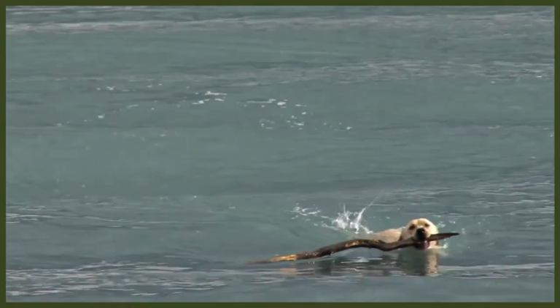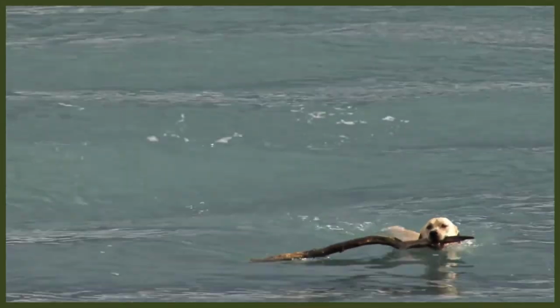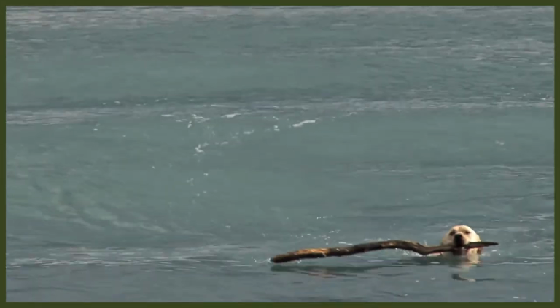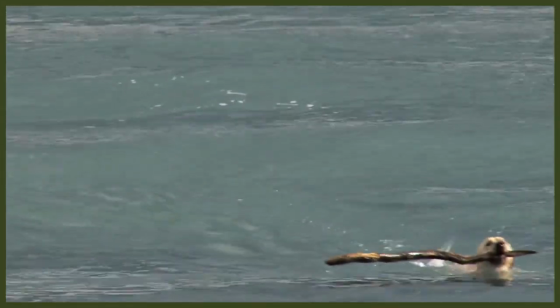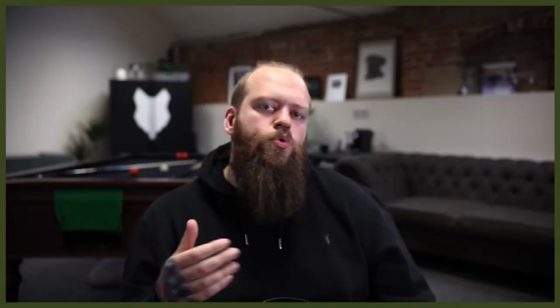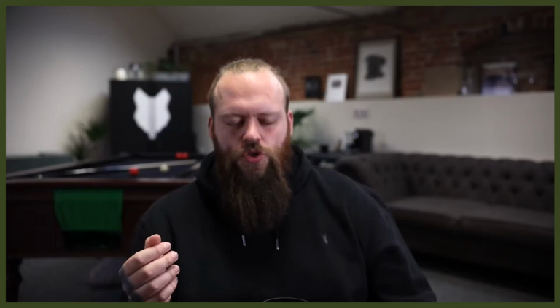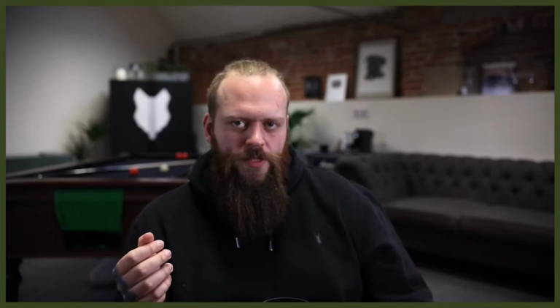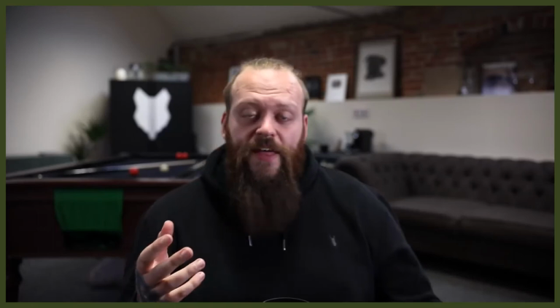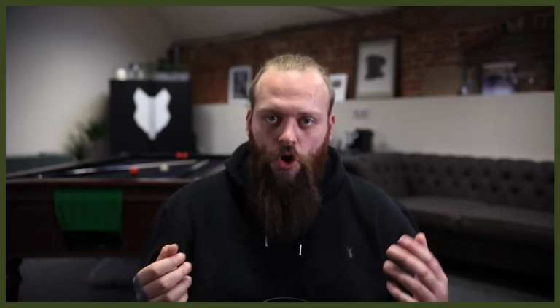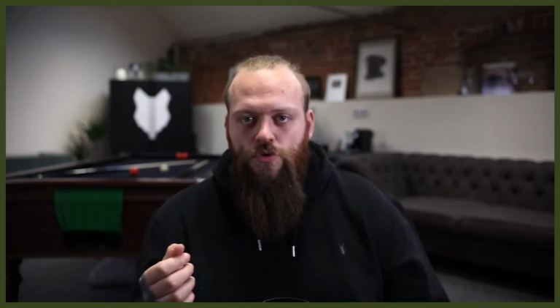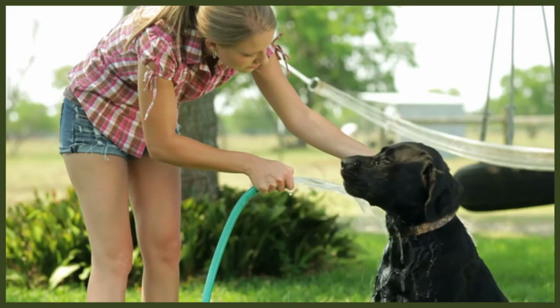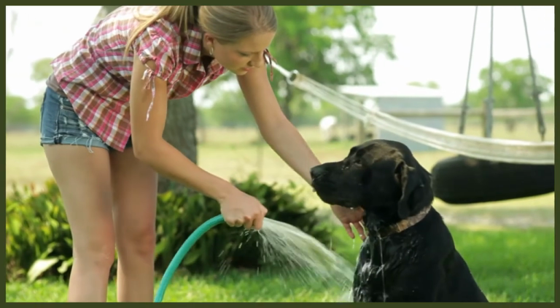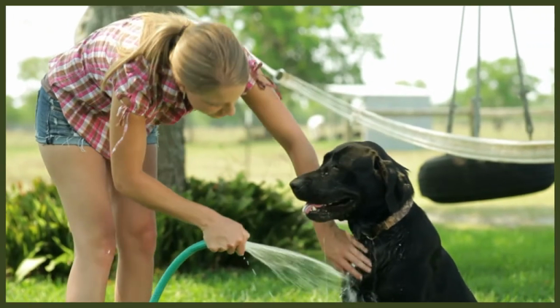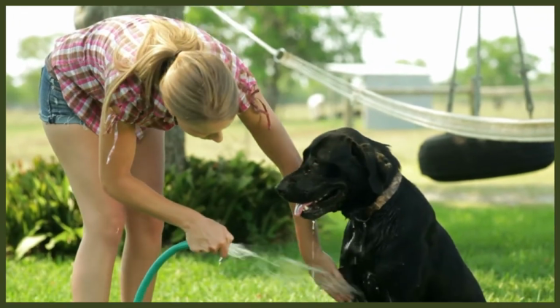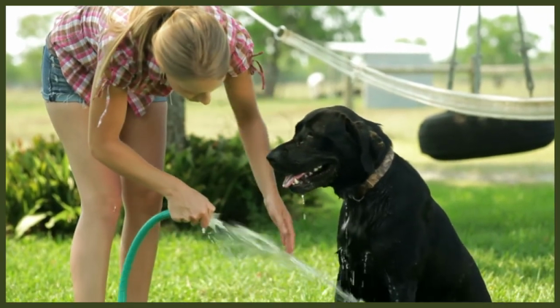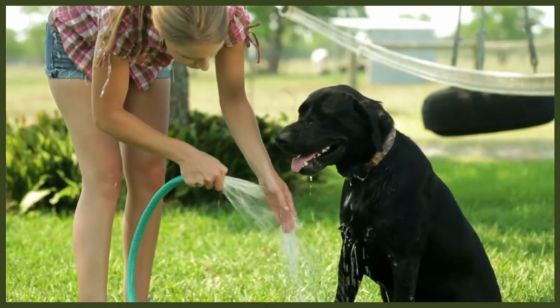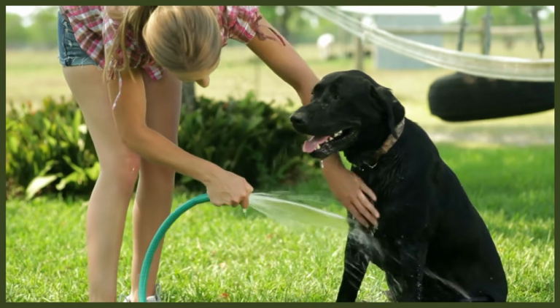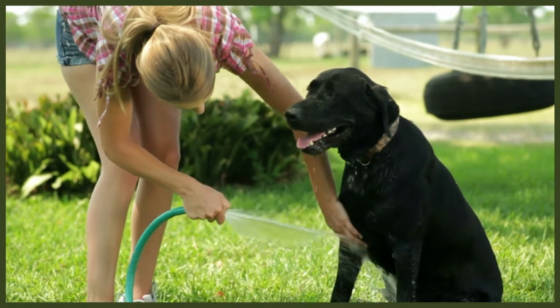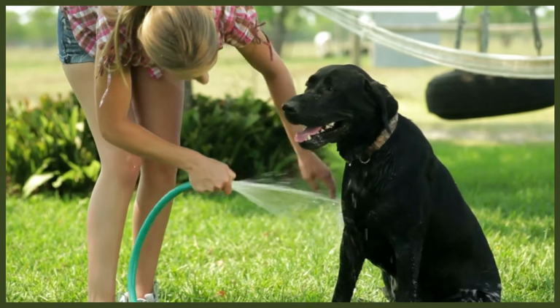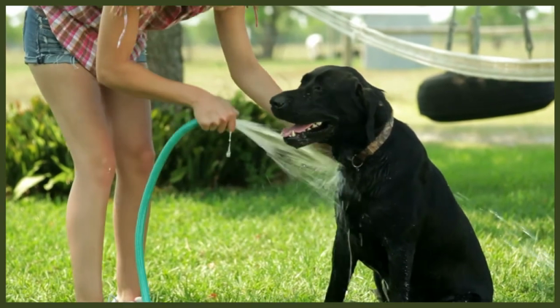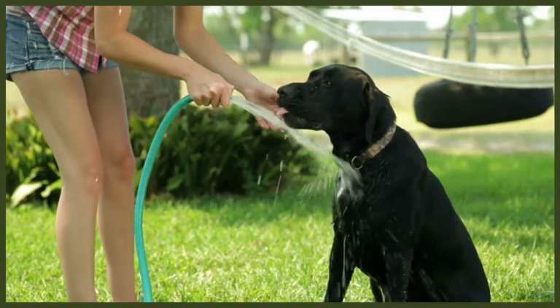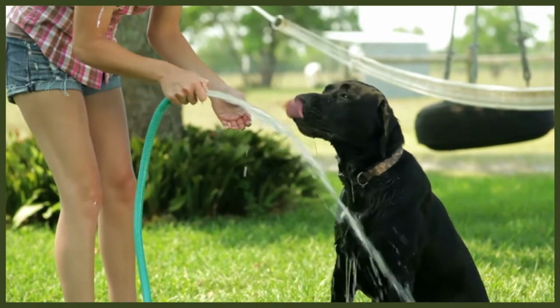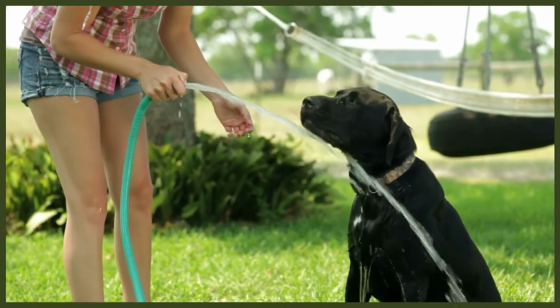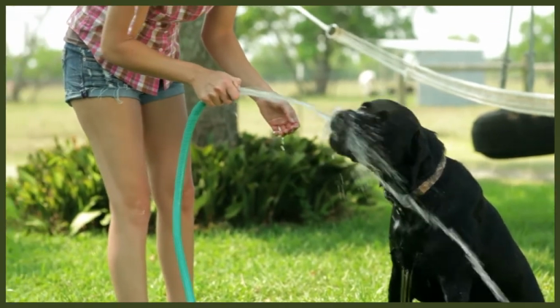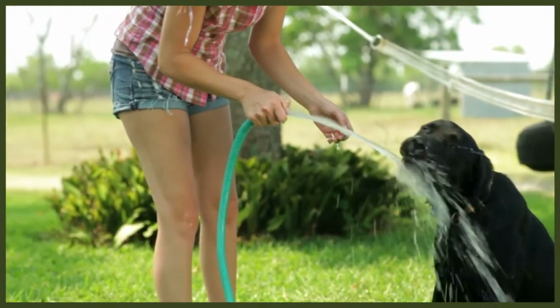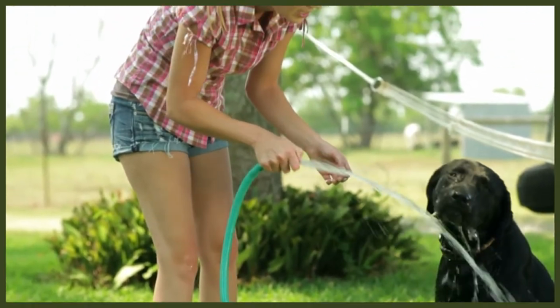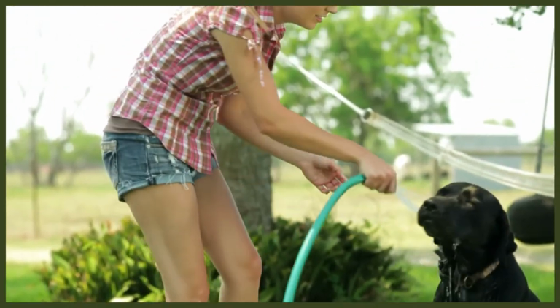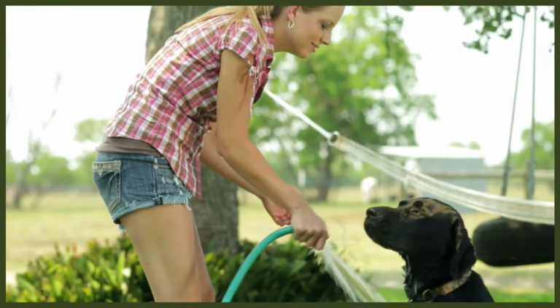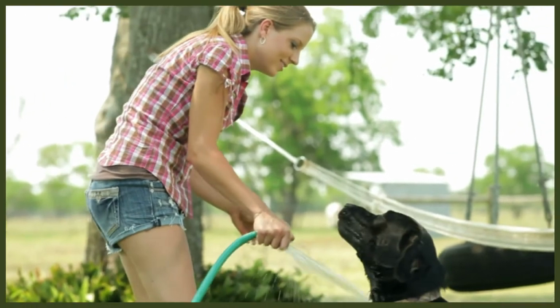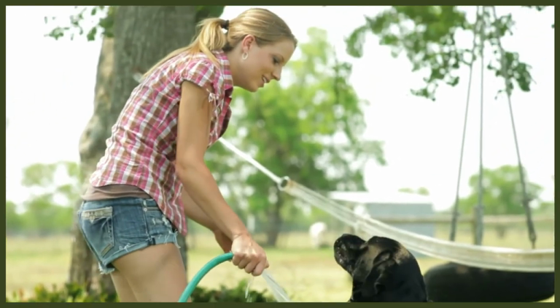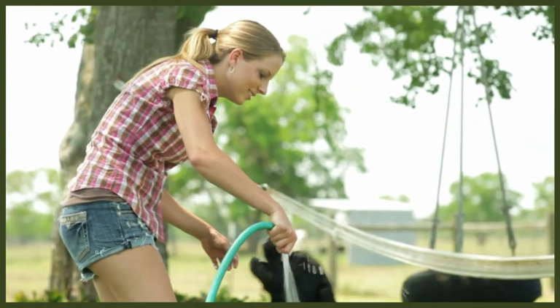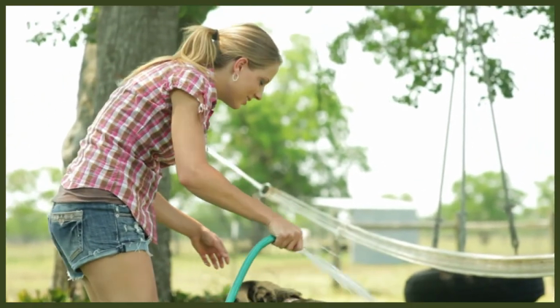Grooming requirements are also pretty similar between these two breeds. They have short coats but do shed regularly, so they will need to be brushed at least once a week. The process is relatively simple and can be achieved with a quick once-over using a rubber grooming mitt or a firm bristle brush.